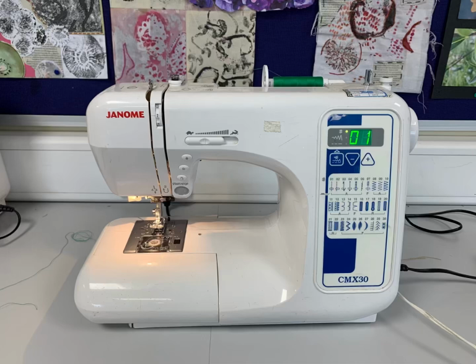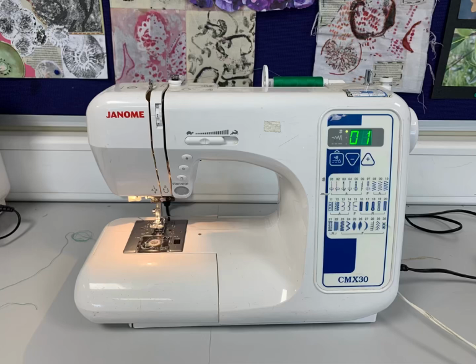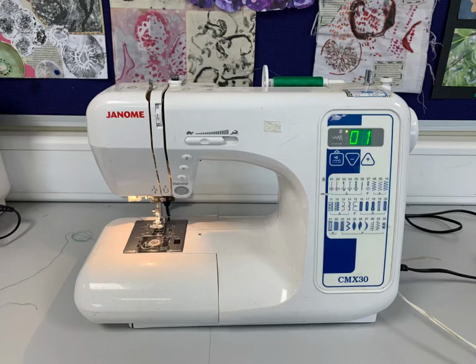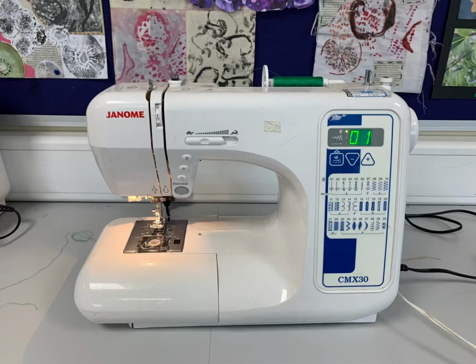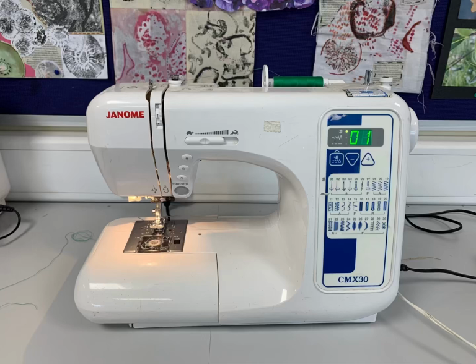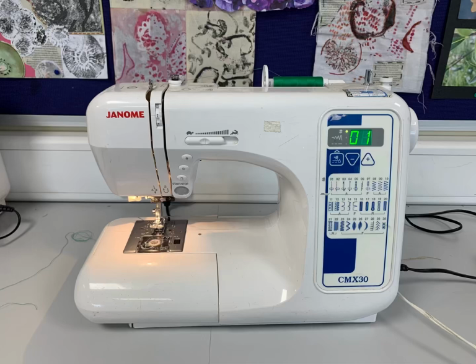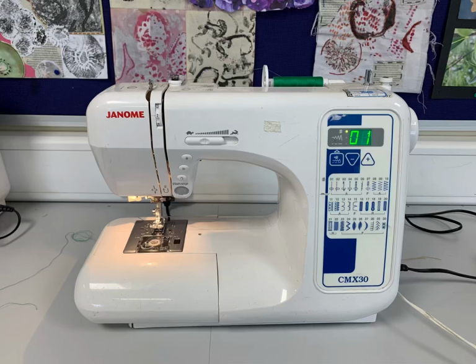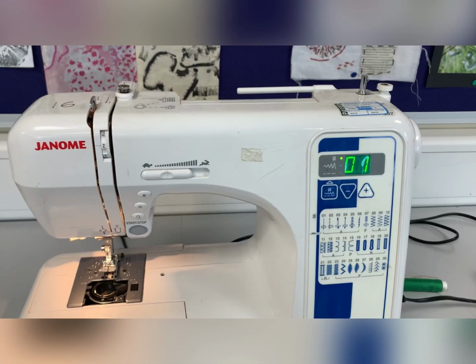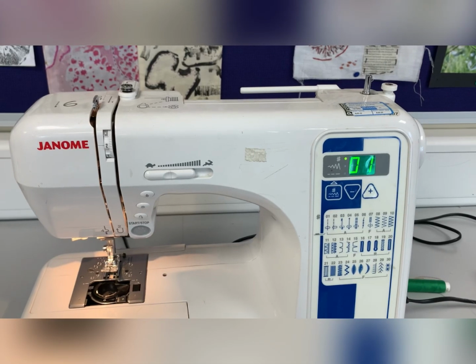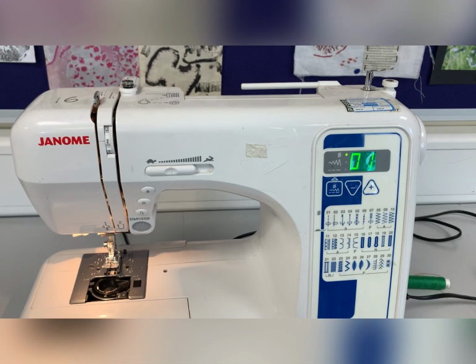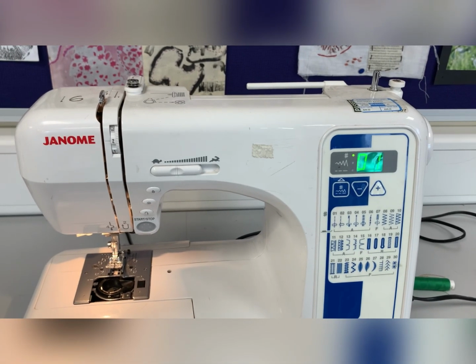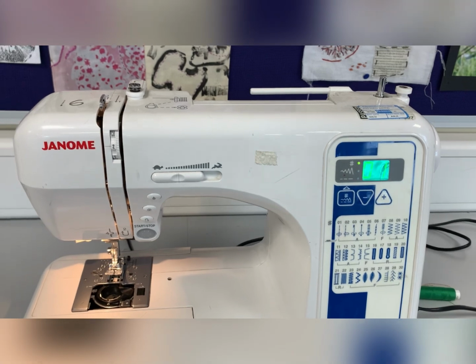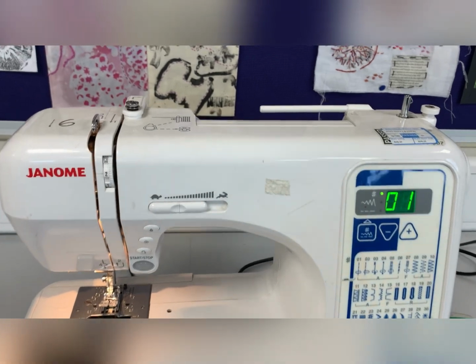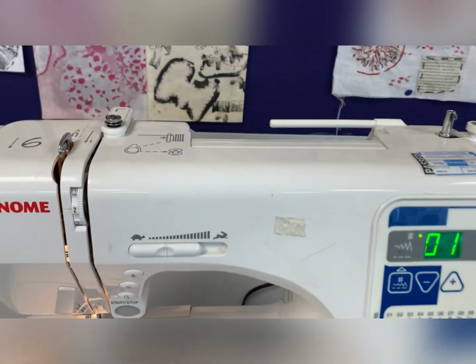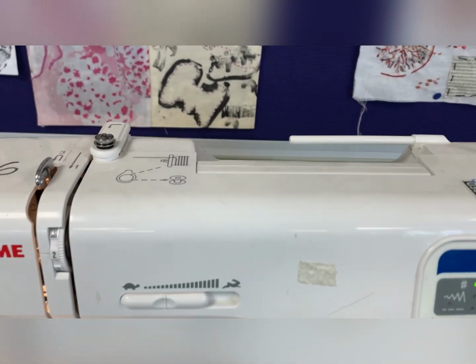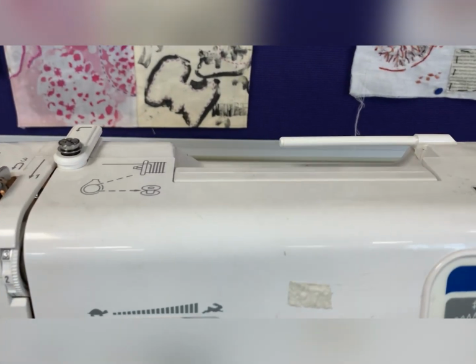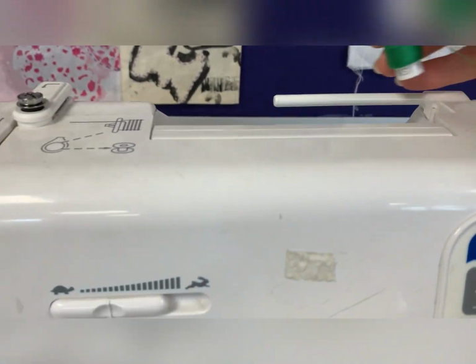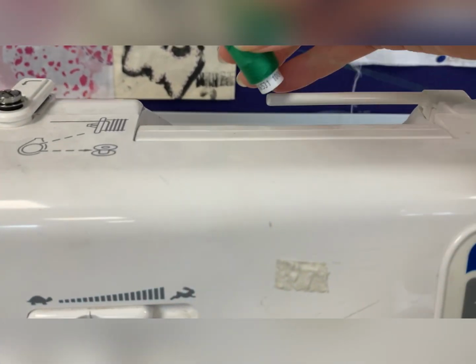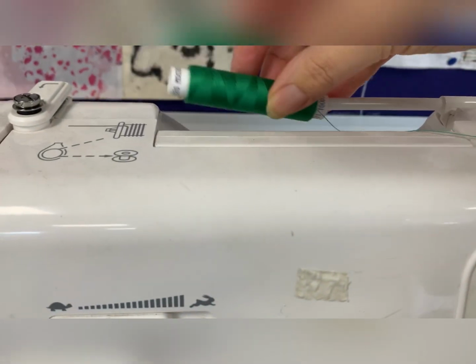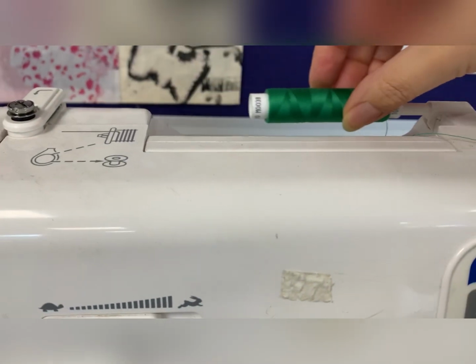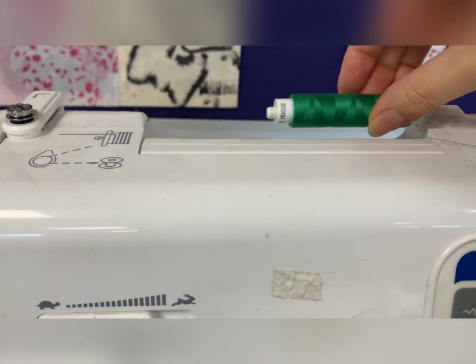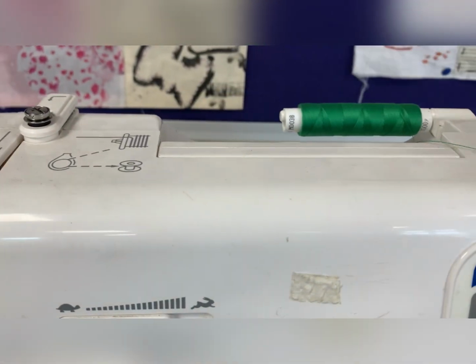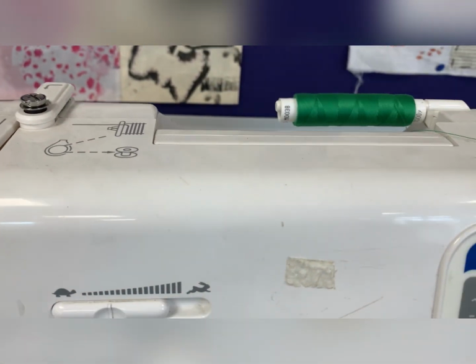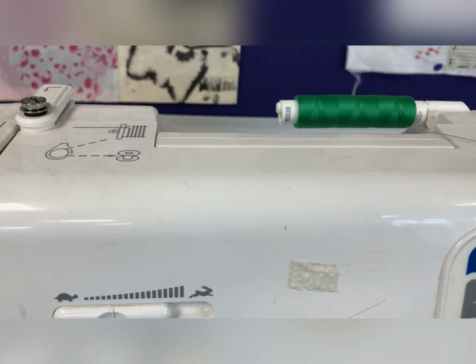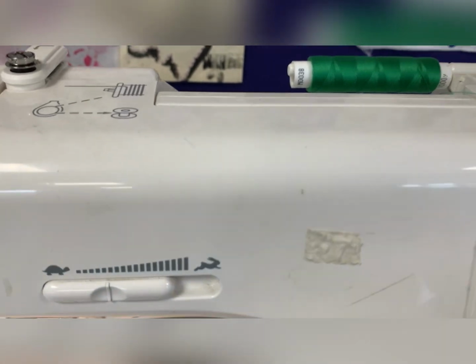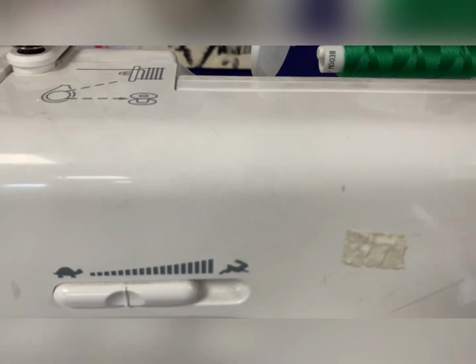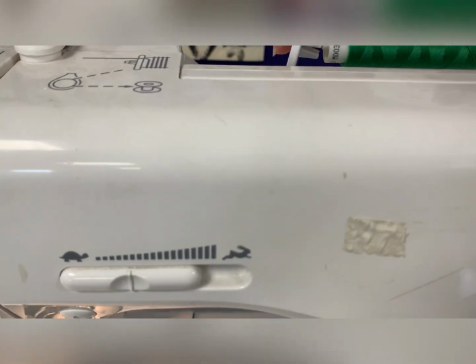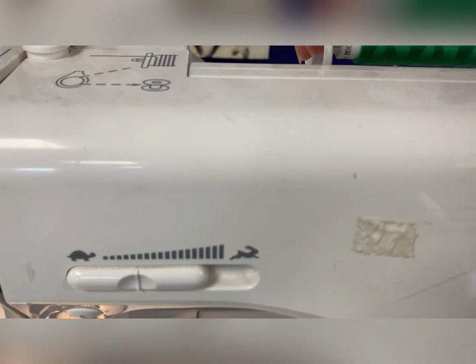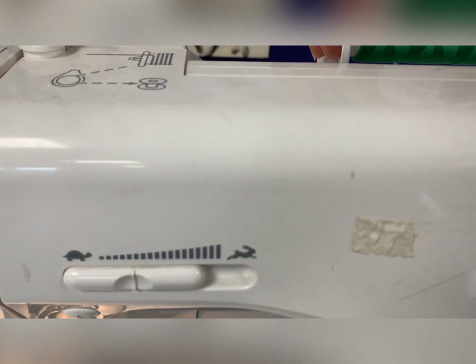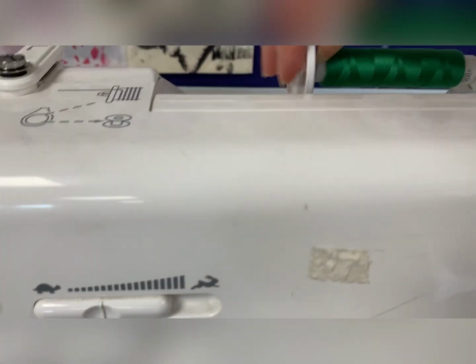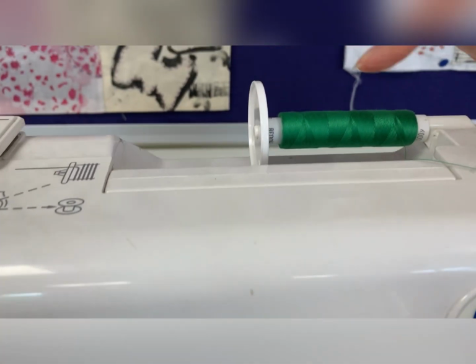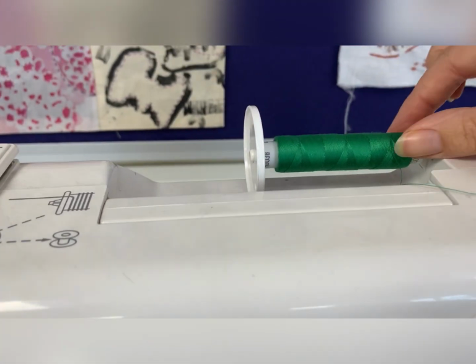In this video I will show you how to thread a sewing machine from start to finish. First of all you will need to add the top thread. Place on the stopper so the thread does not fall off.